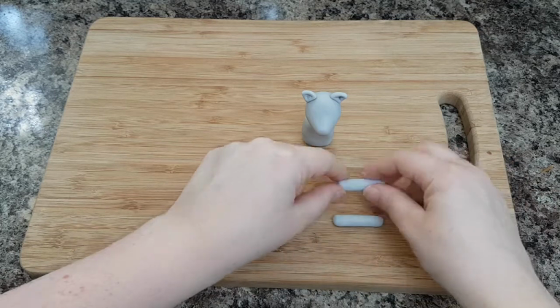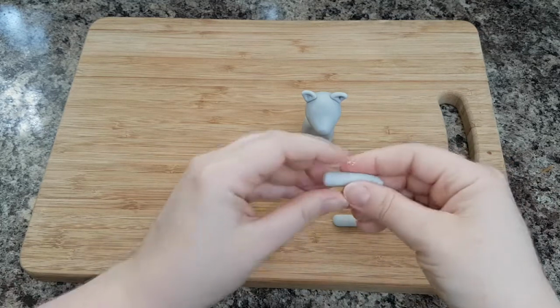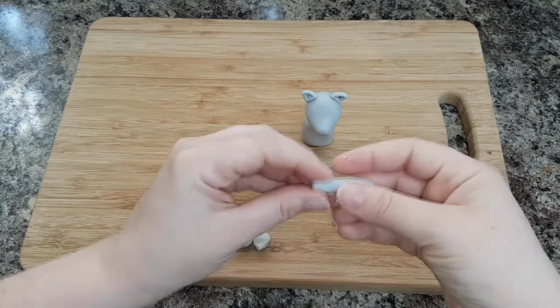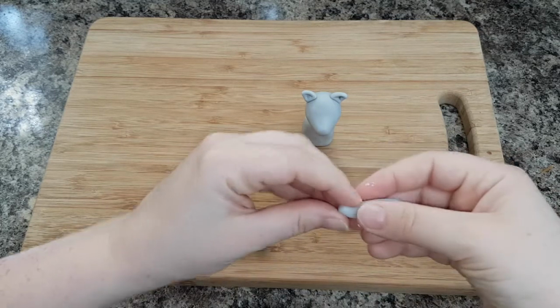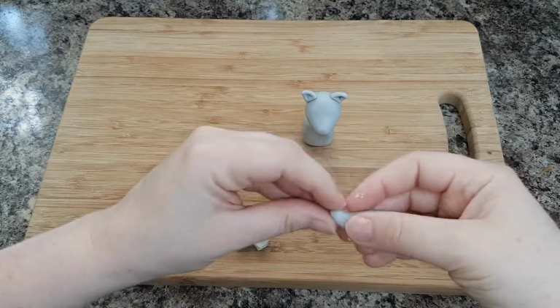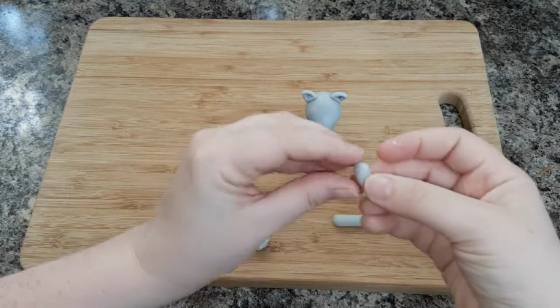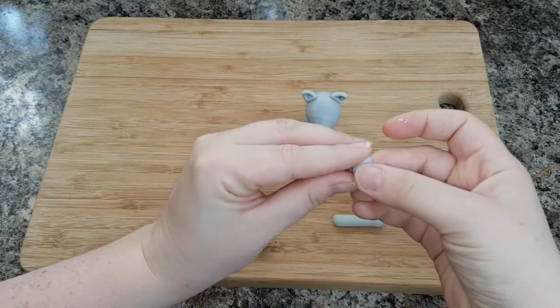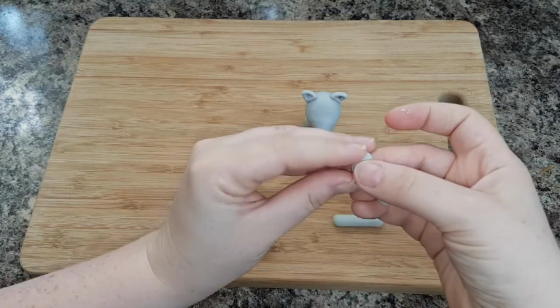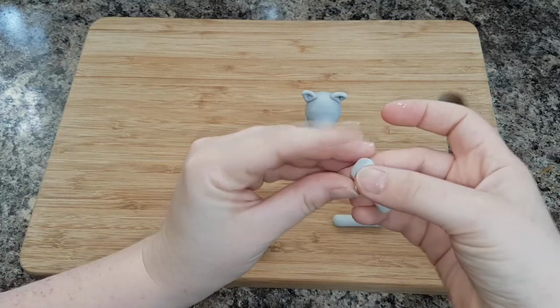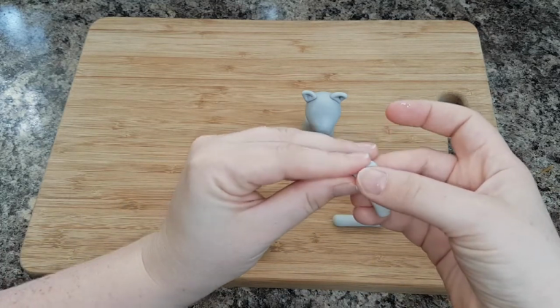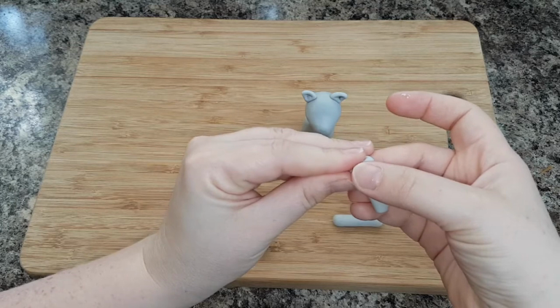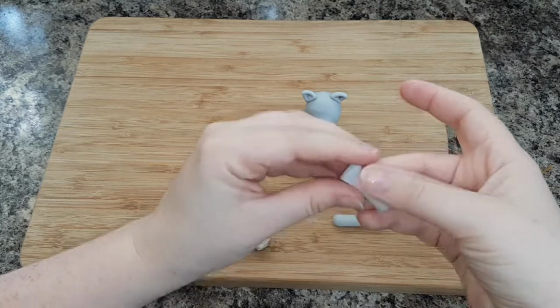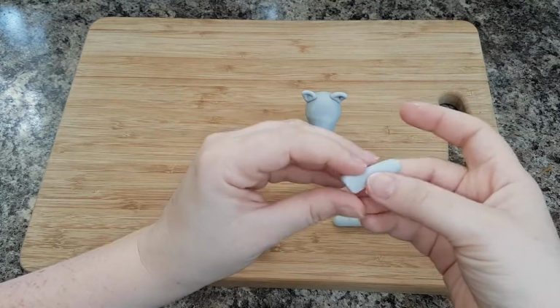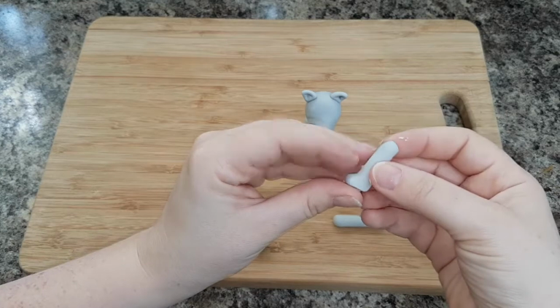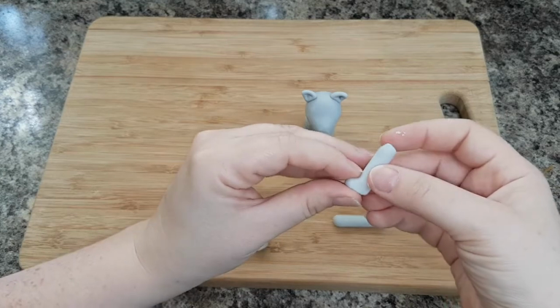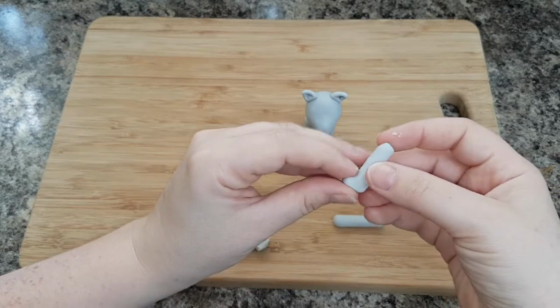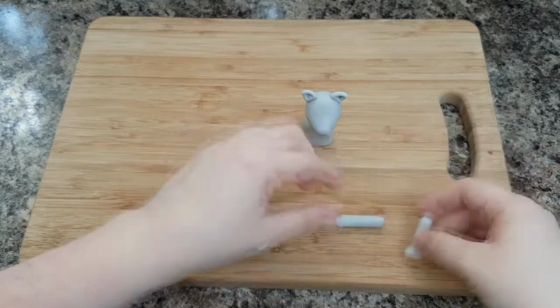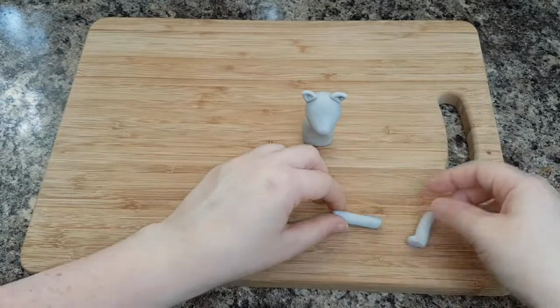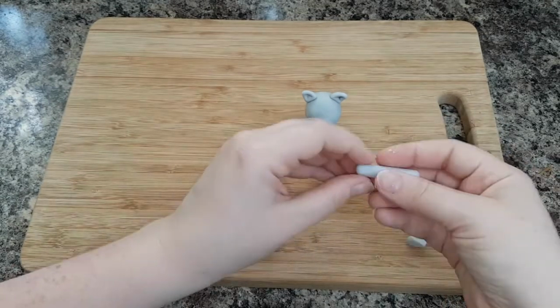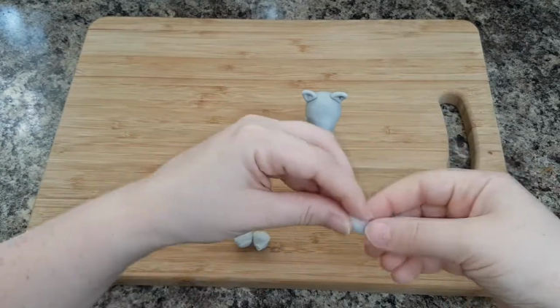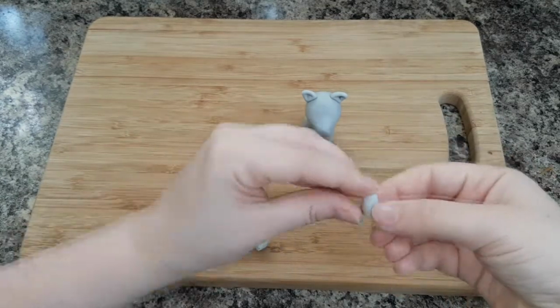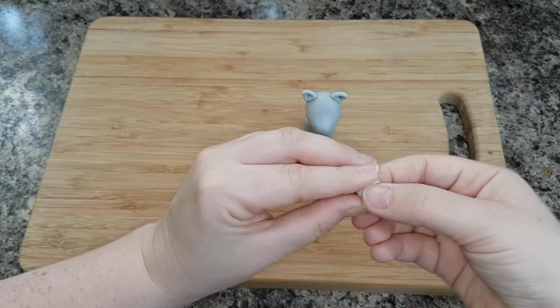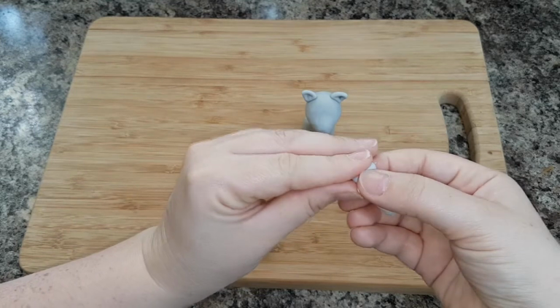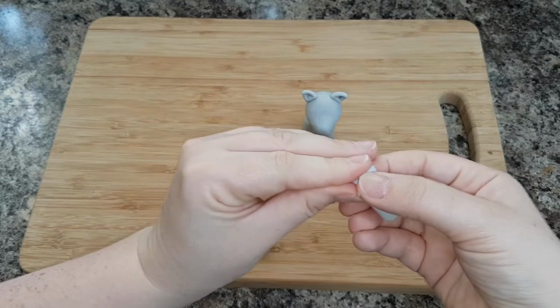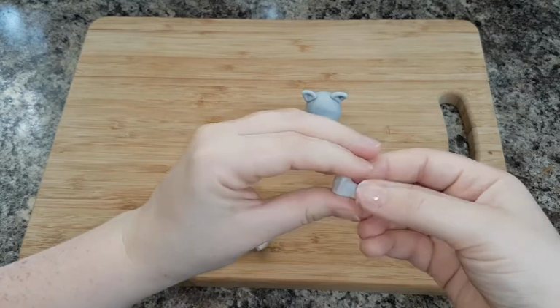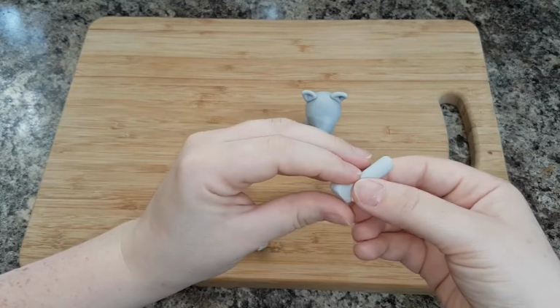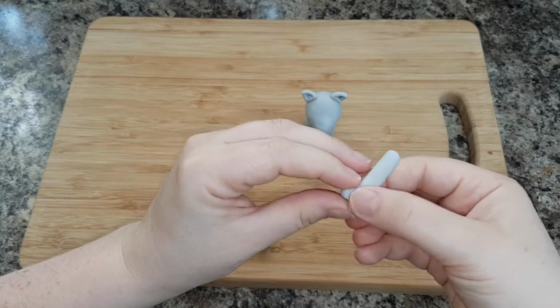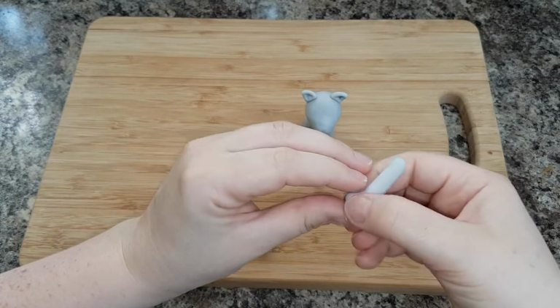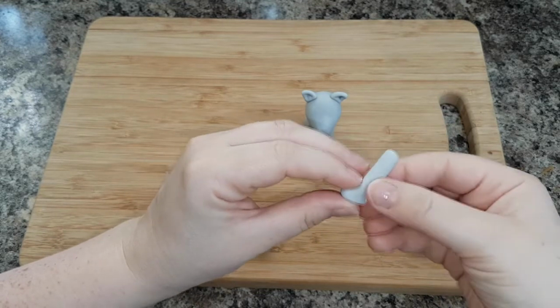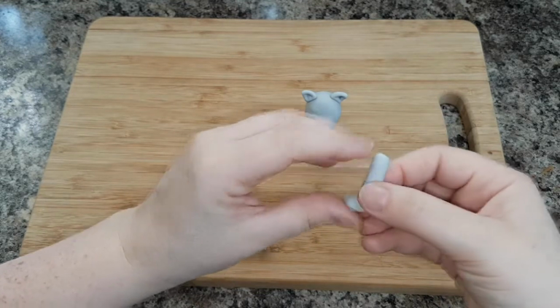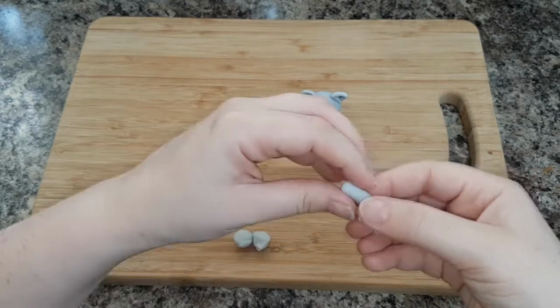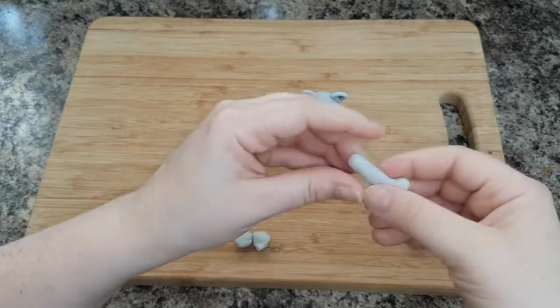The two for the back legs should match each other, and the two for the front legs should match each other. Then bend over the end of your icing sausage to create the foot. If you pinch at where the bend is, it creates a more defined heel.